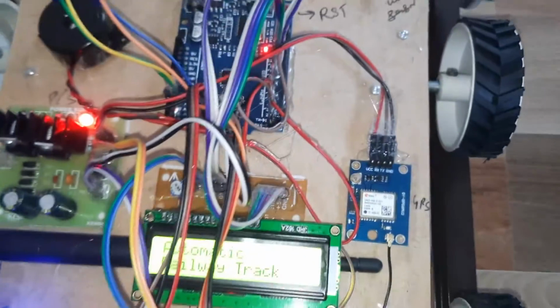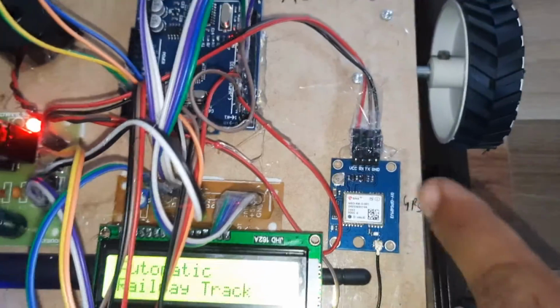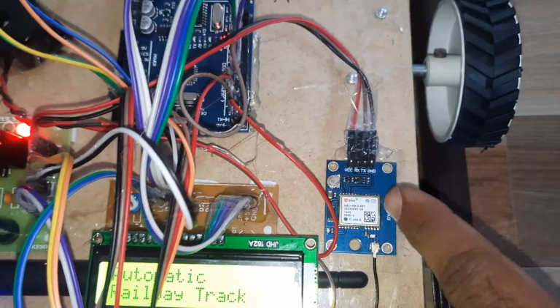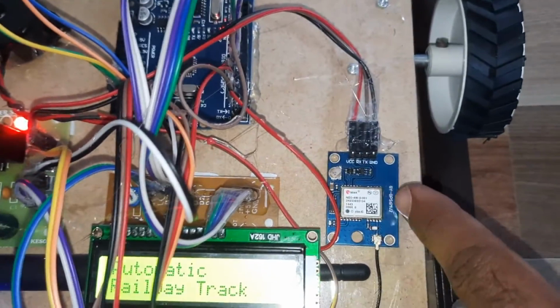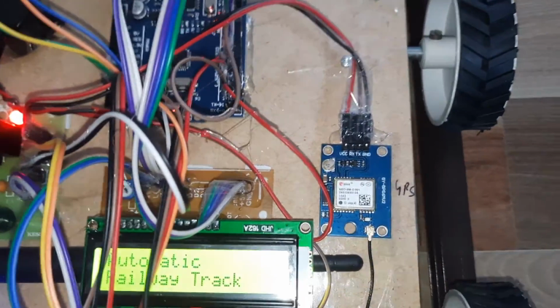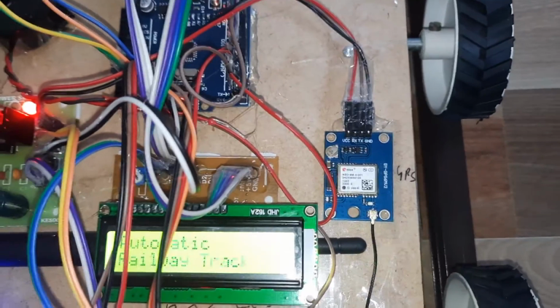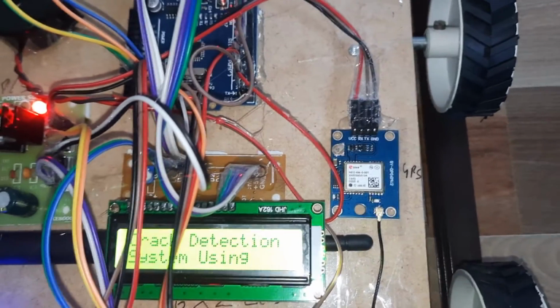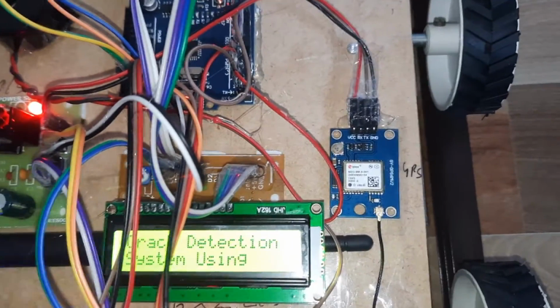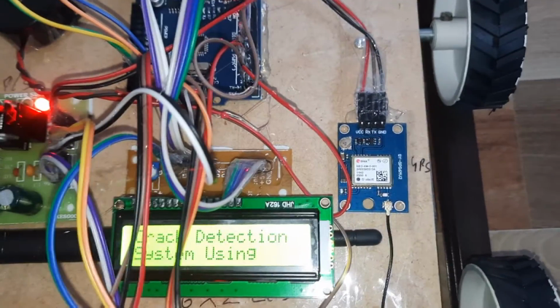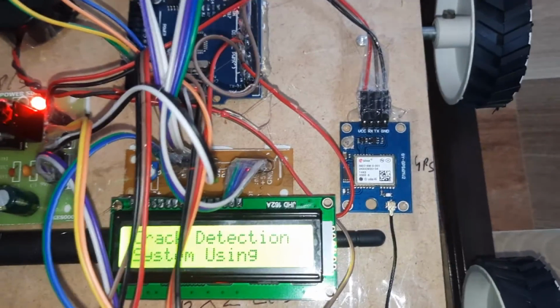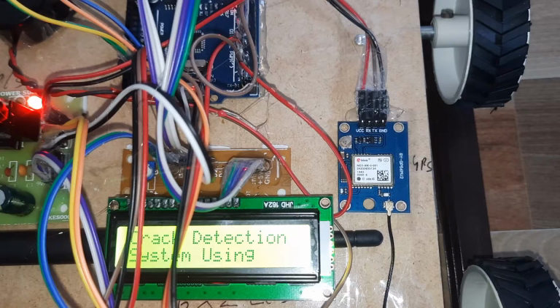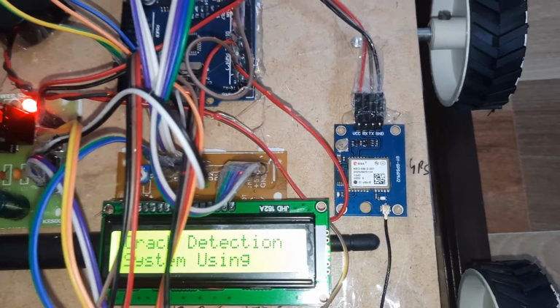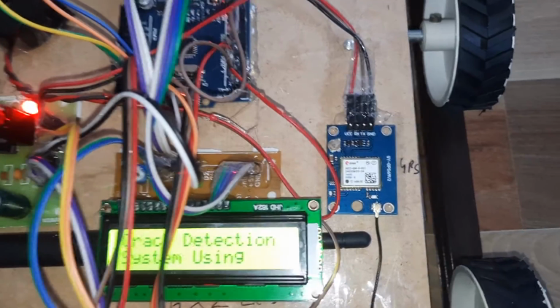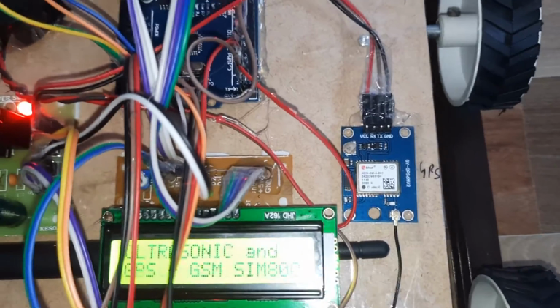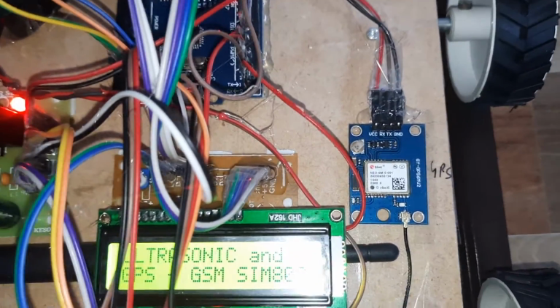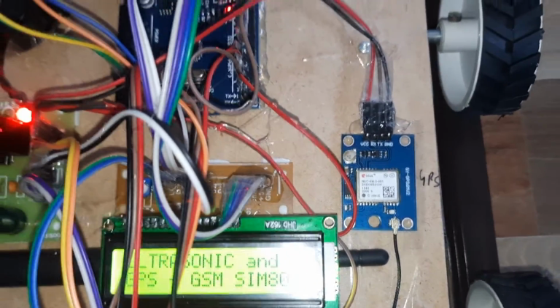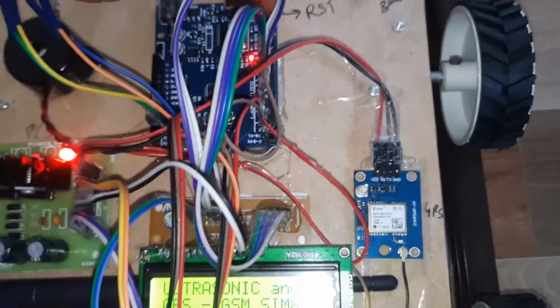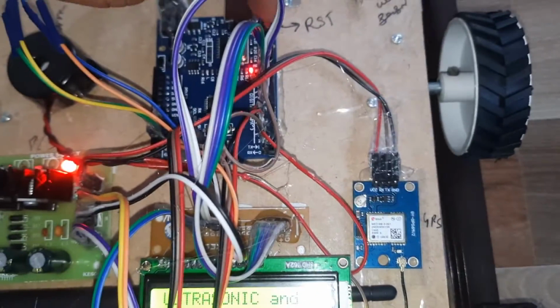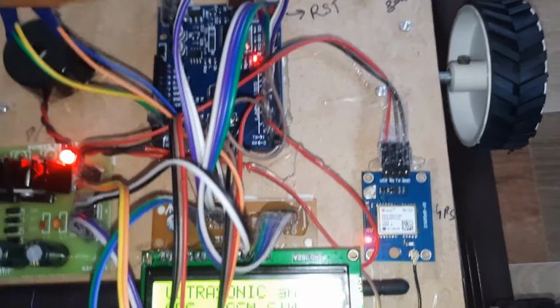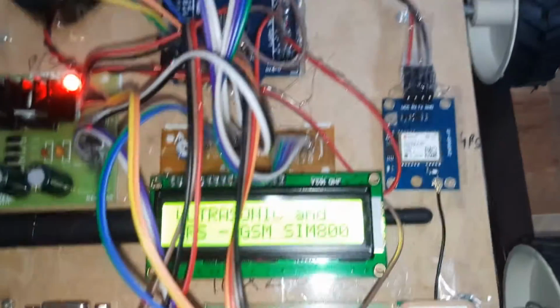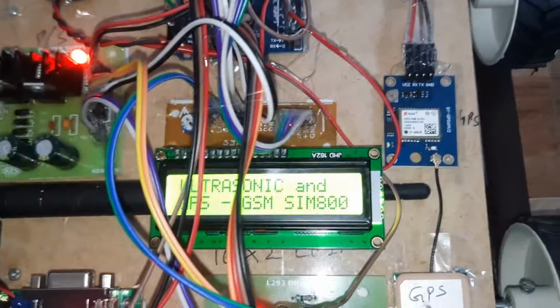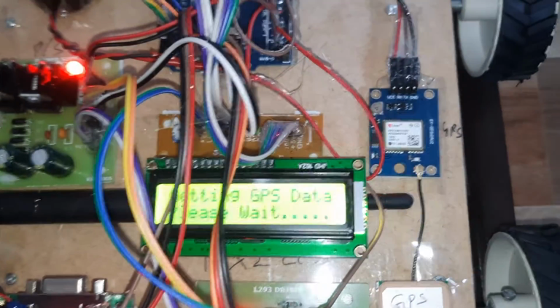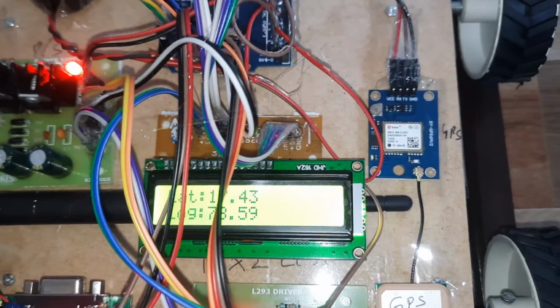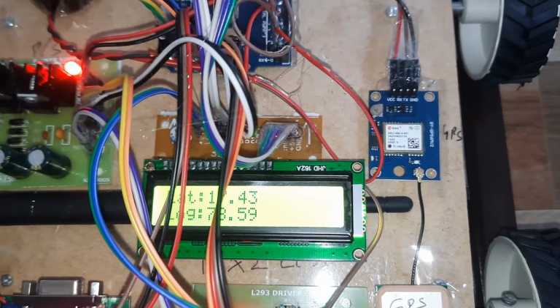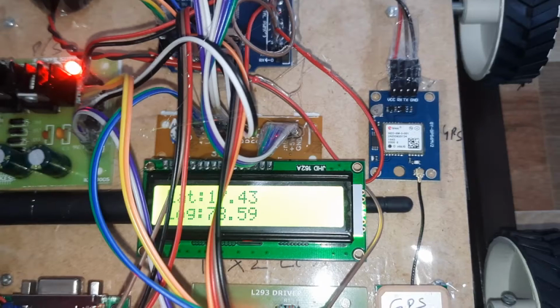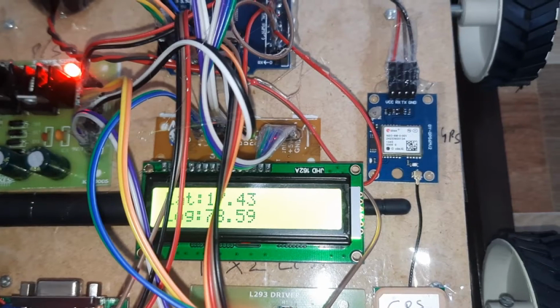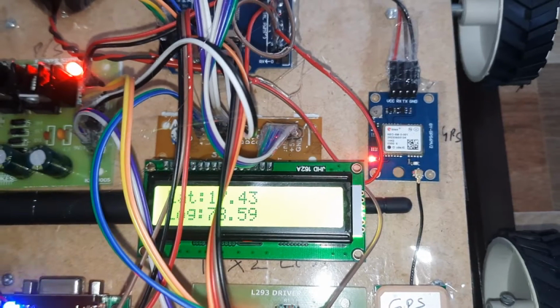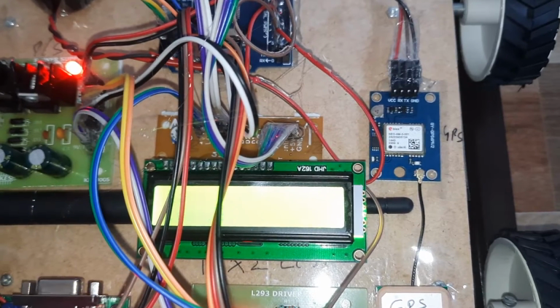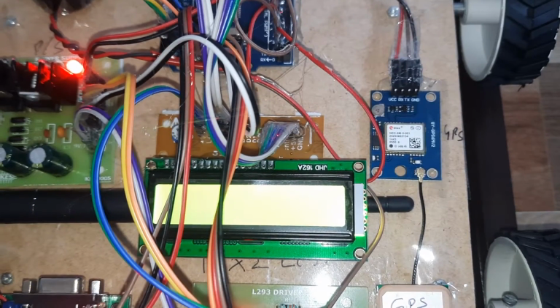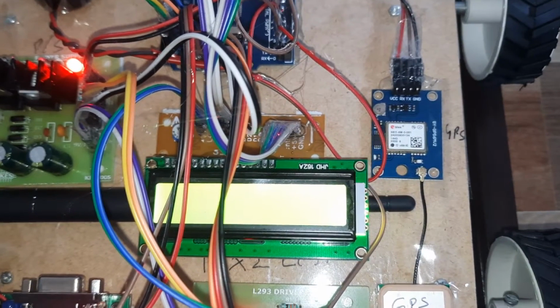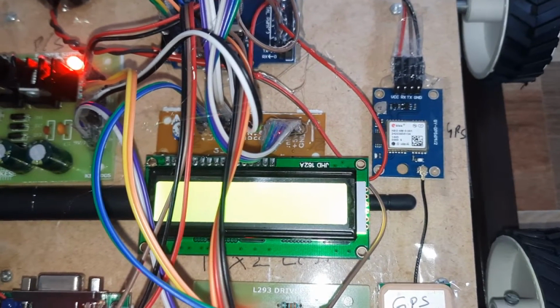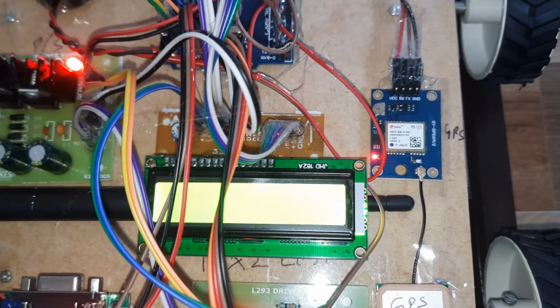If the GPS signal is not coming, you have to wait some time. Once the latitude and longitude values appear, you can press the restart button. It comes faster due to continuous operation.